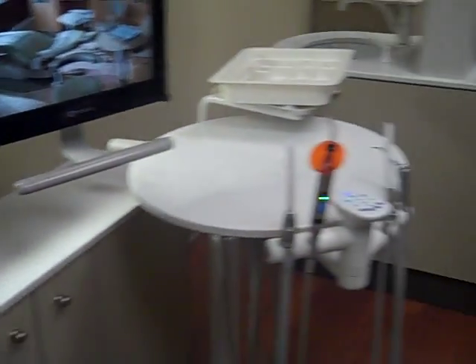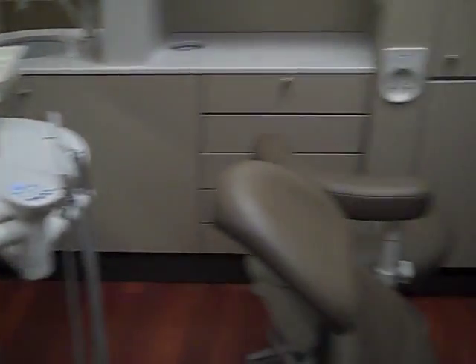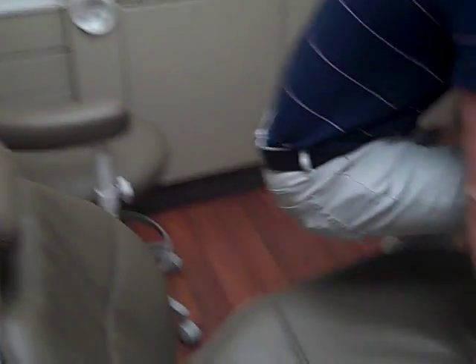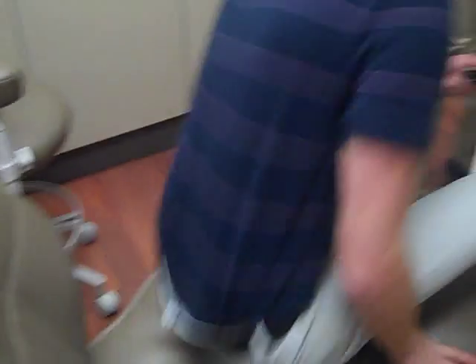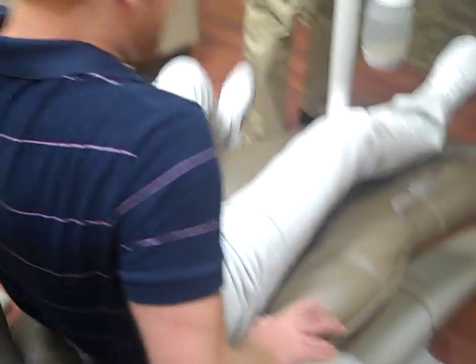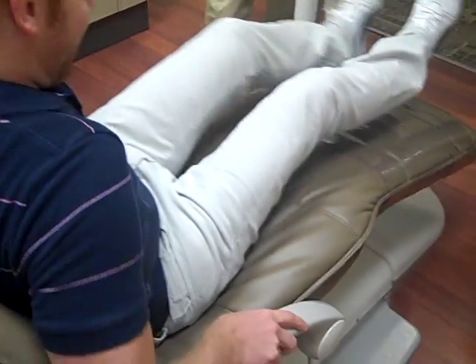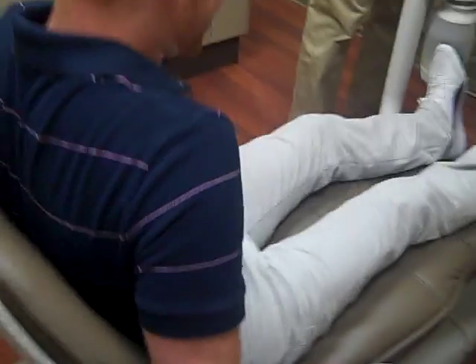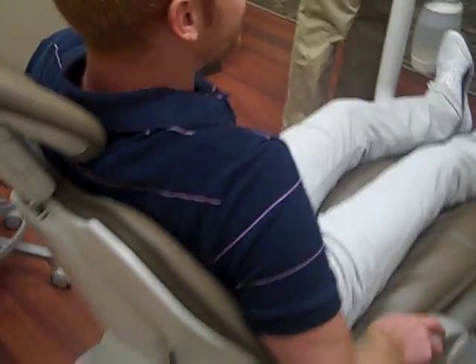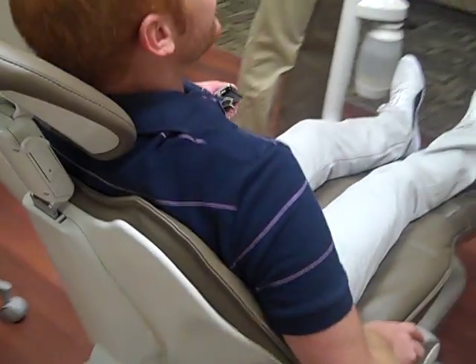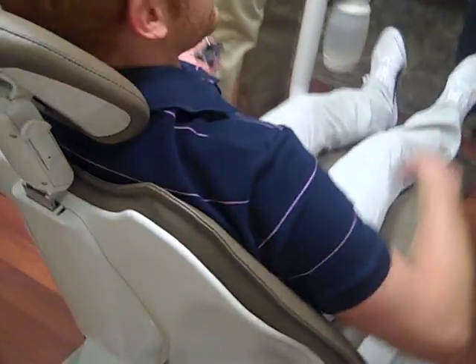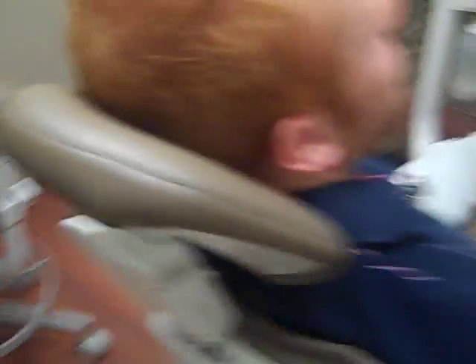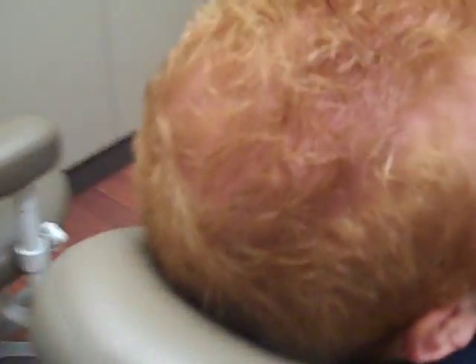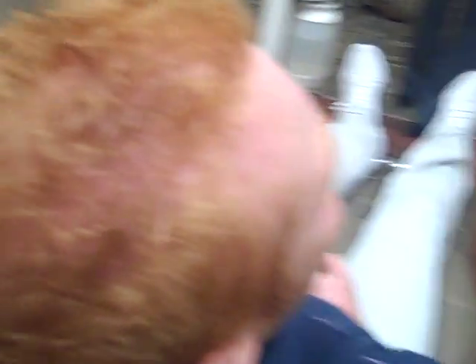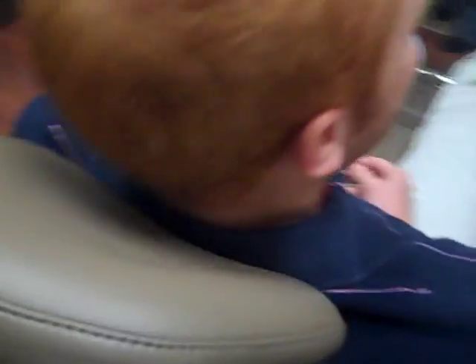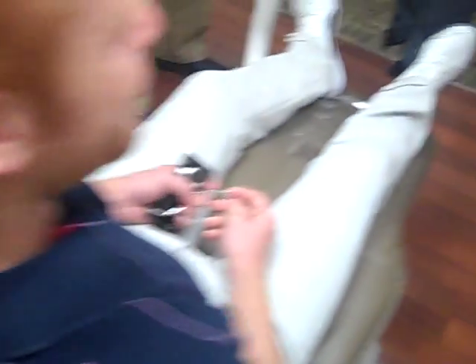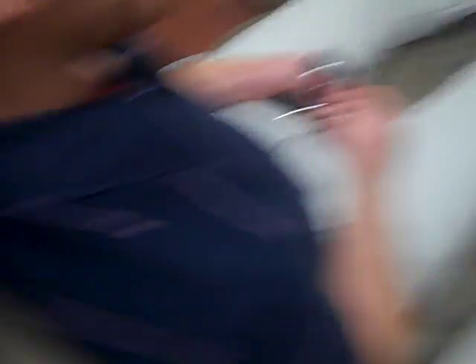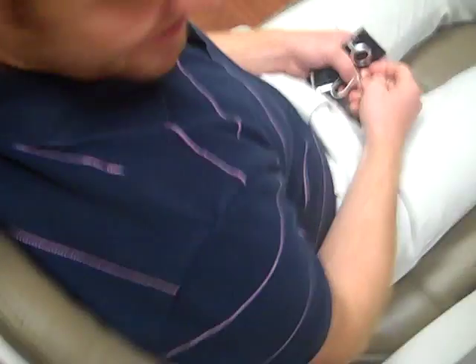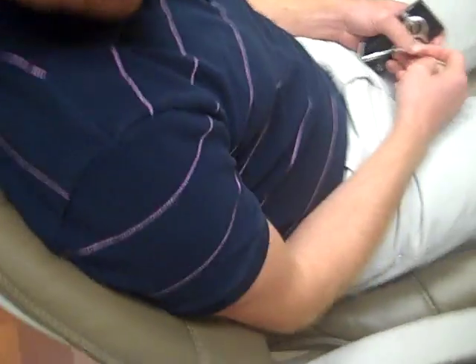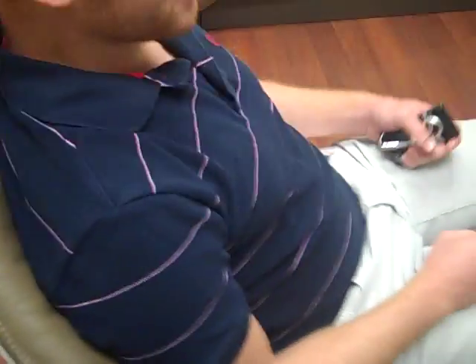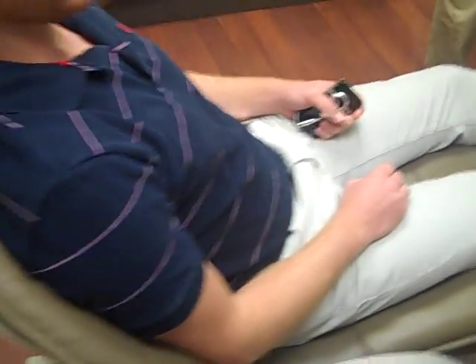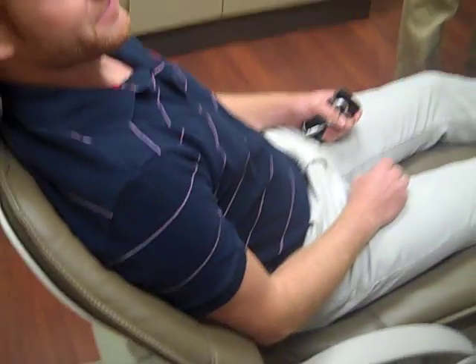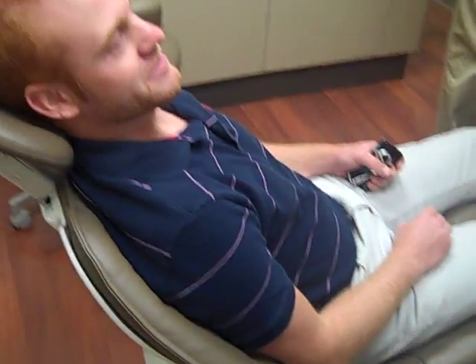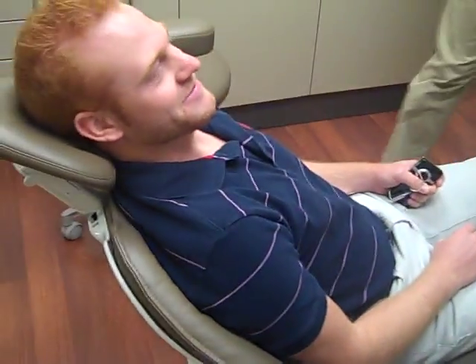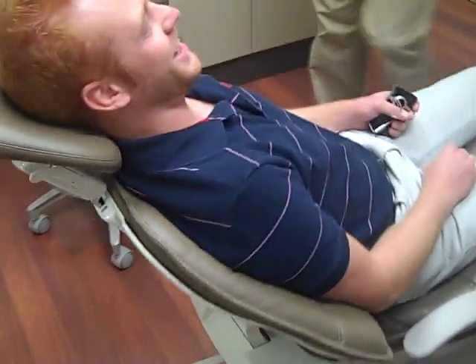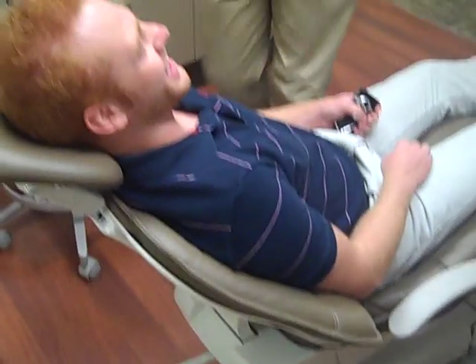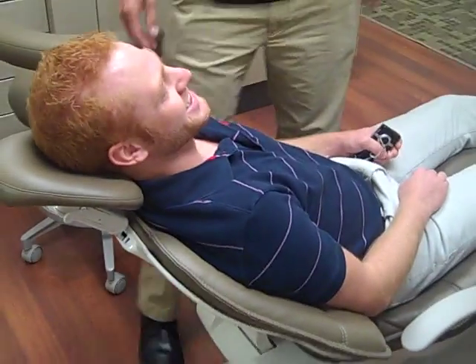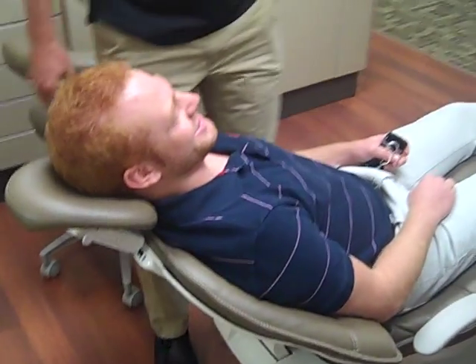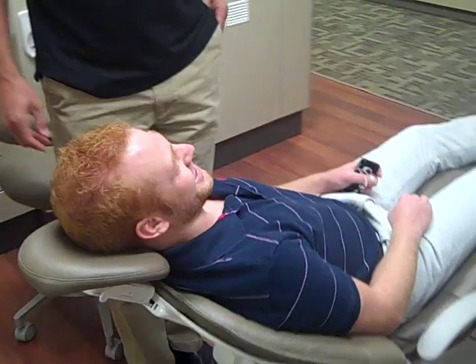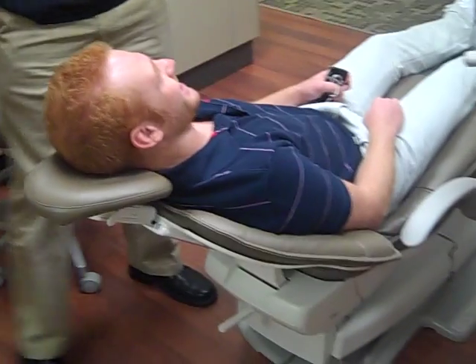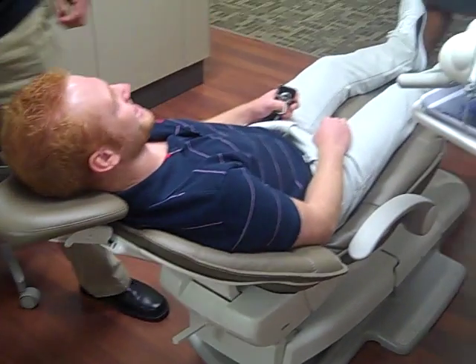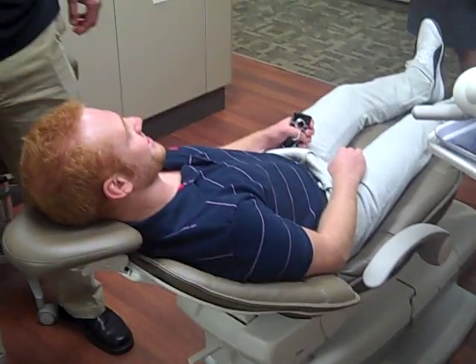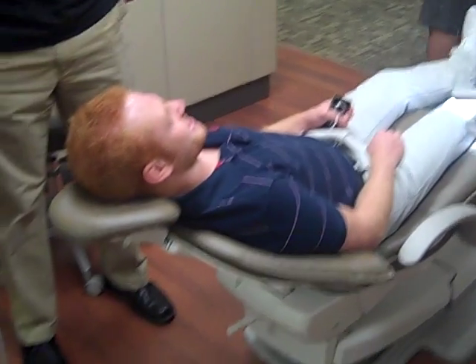Have a seat. Okay, doctor. Let me give you a... Where's the chair? Let's give you a recline. I reclined it. Let's get a burr. Get the nitrous.